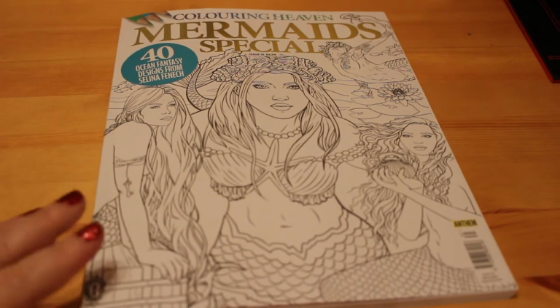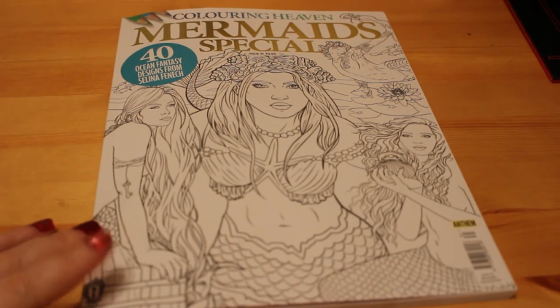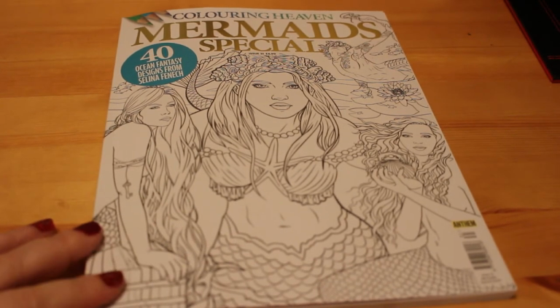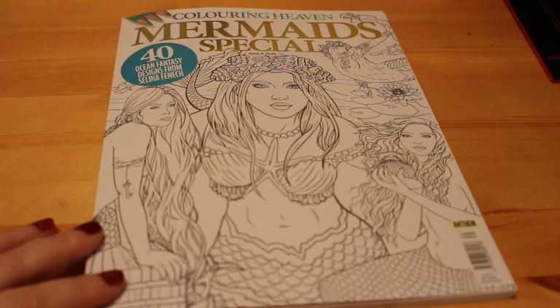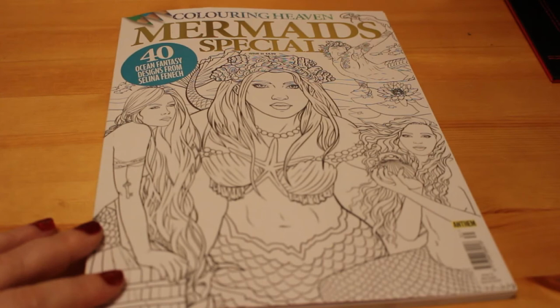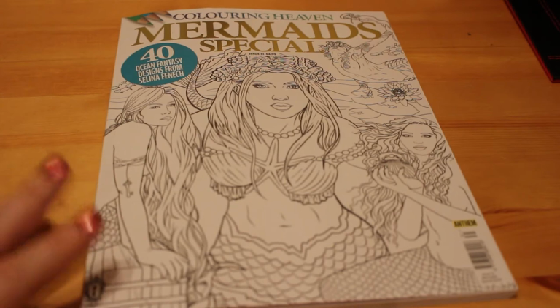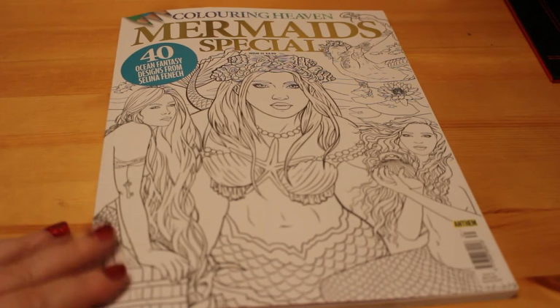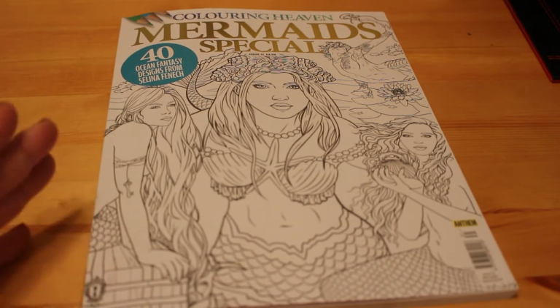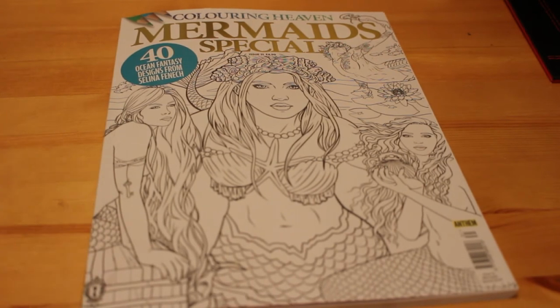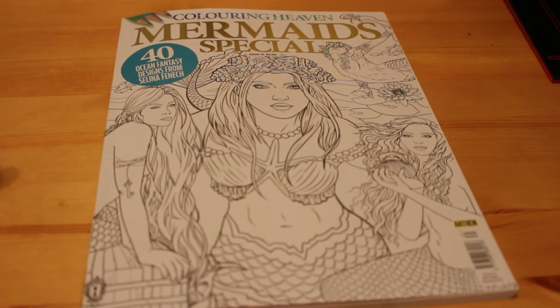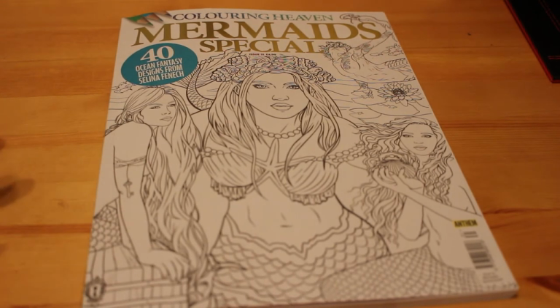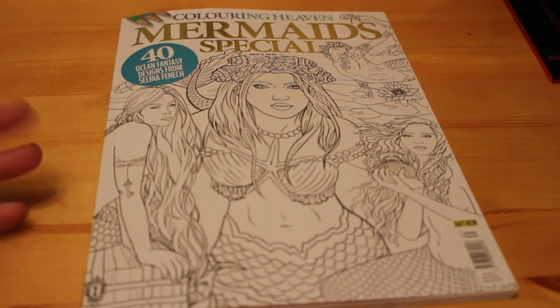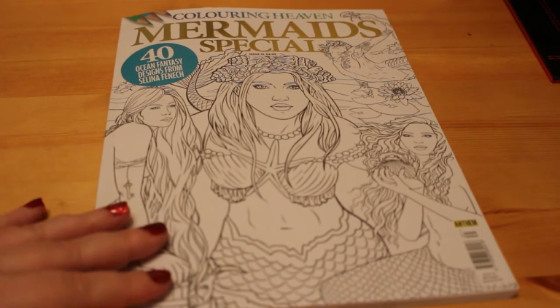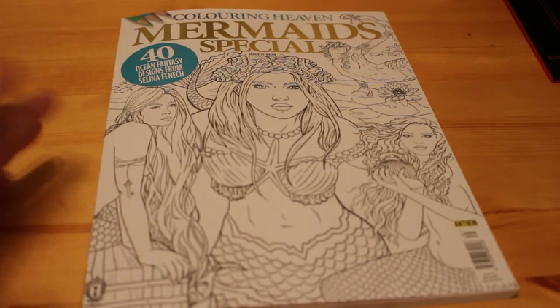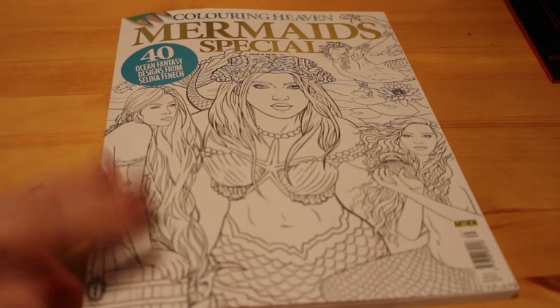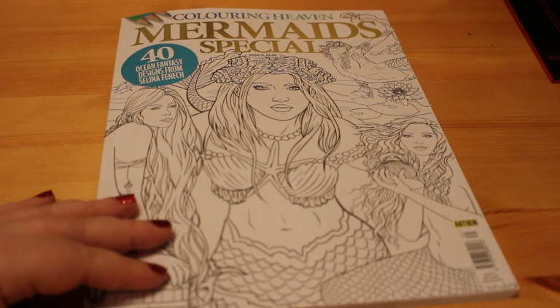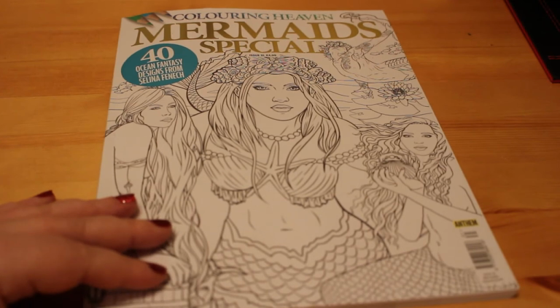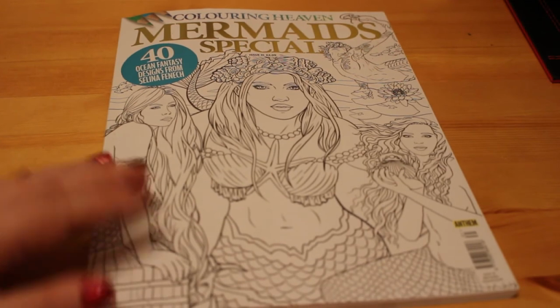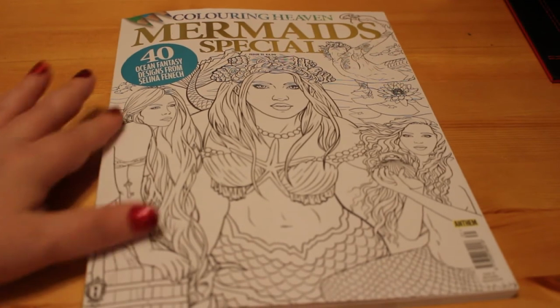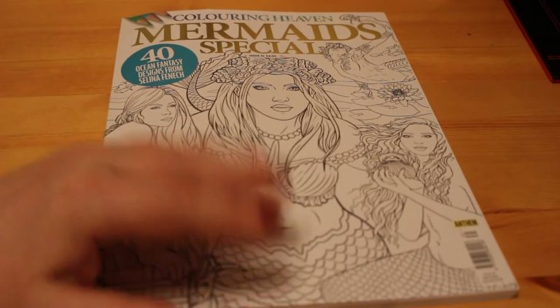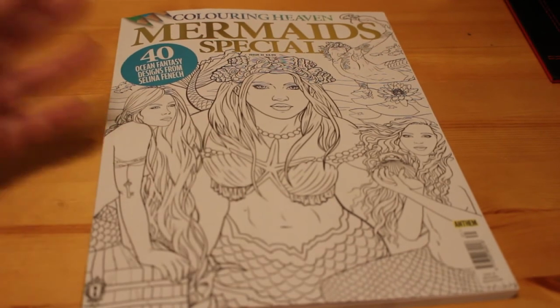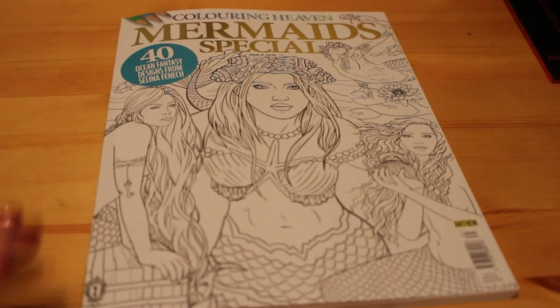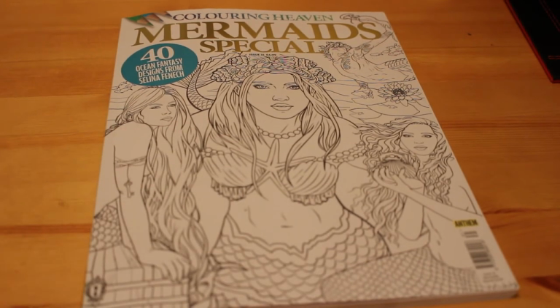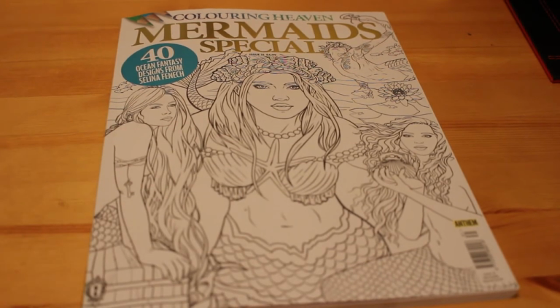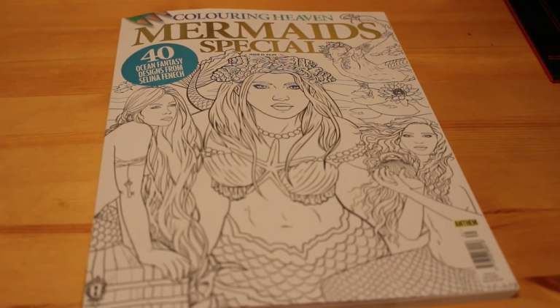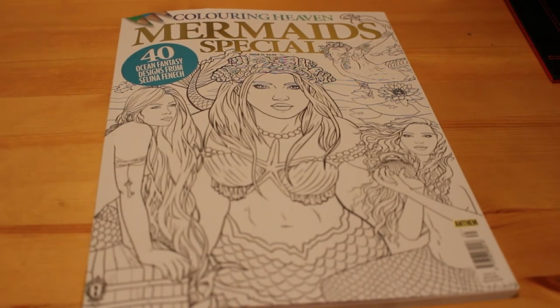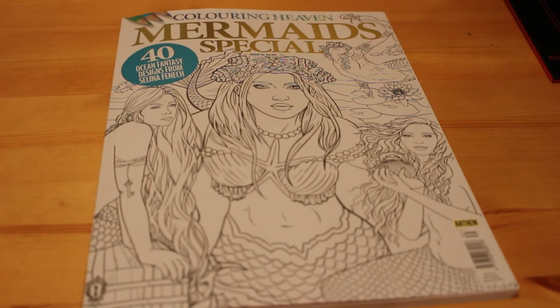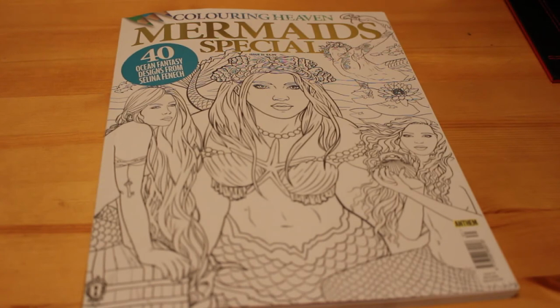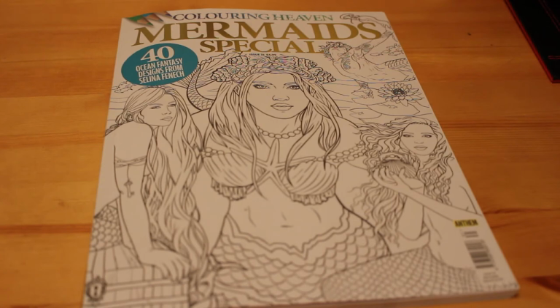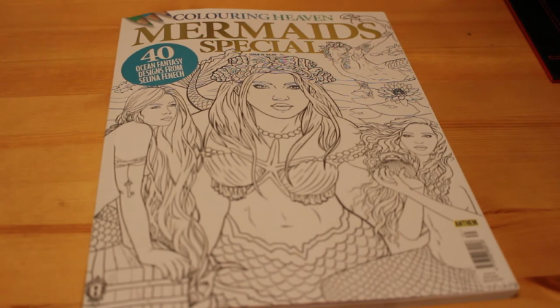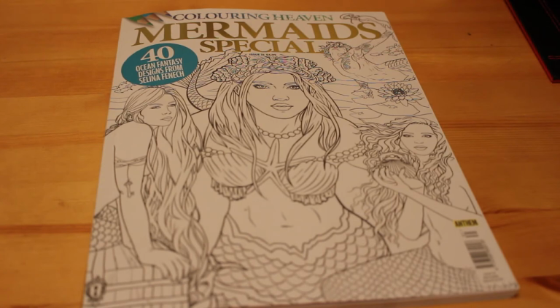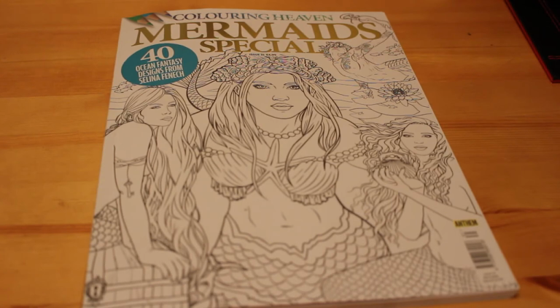They also have a Facebook group which is great to join, because they'll tell you what the next one's about before it's released. And they do tend to have a monthly competition where you colour the cover and they pick a winner. I haven't entered that yet because there's so much going on — I just don't have time.